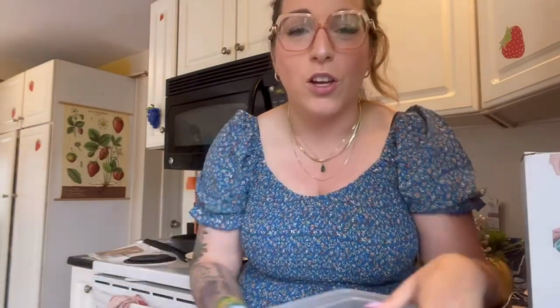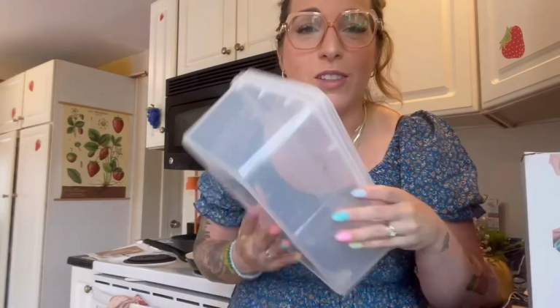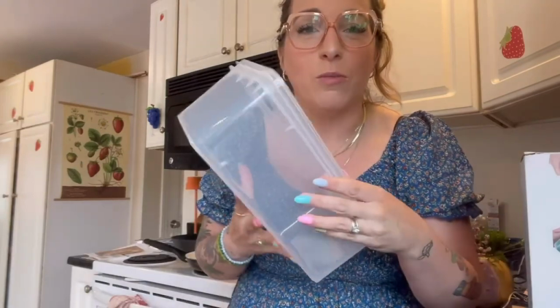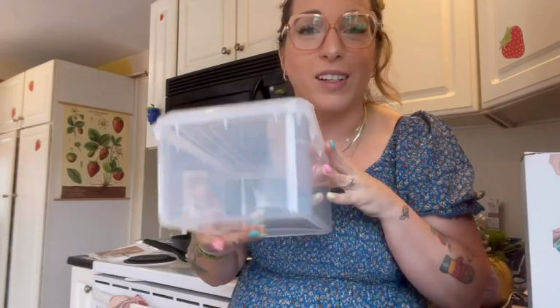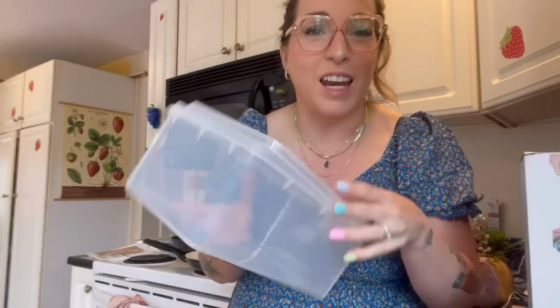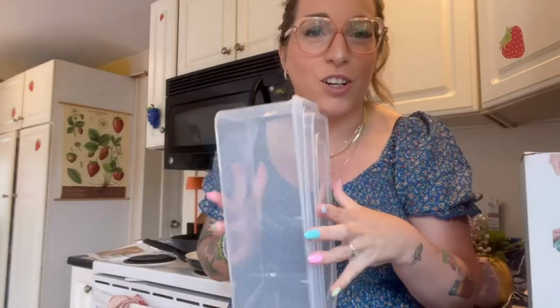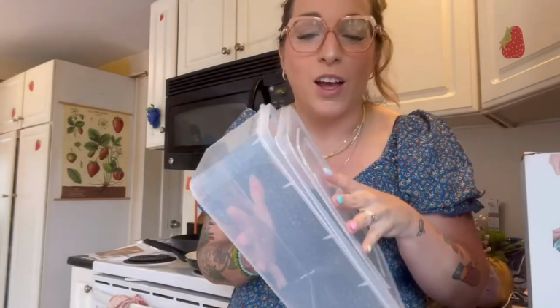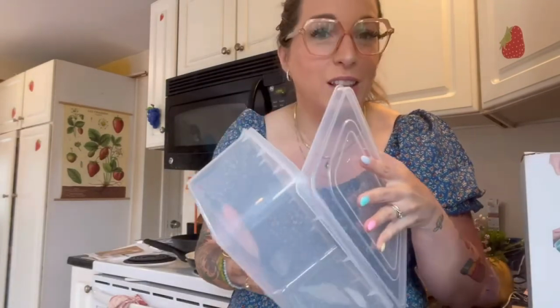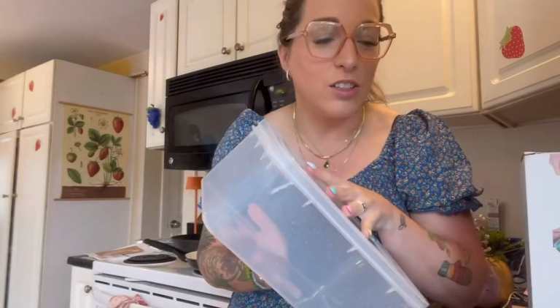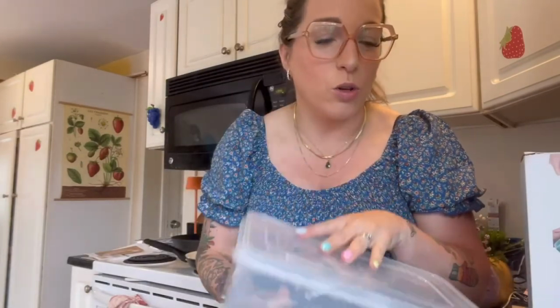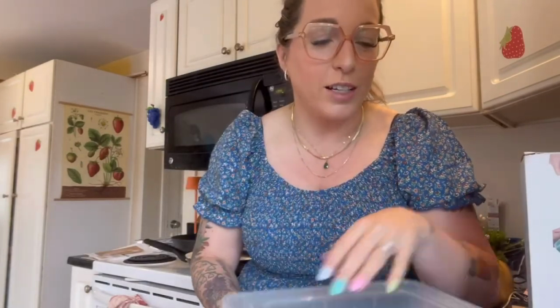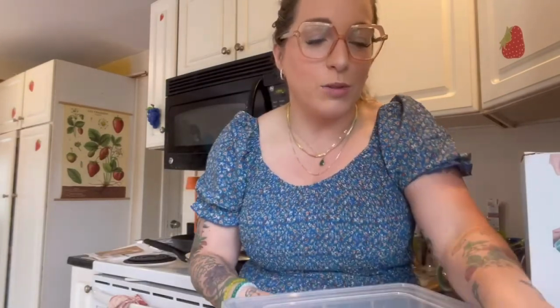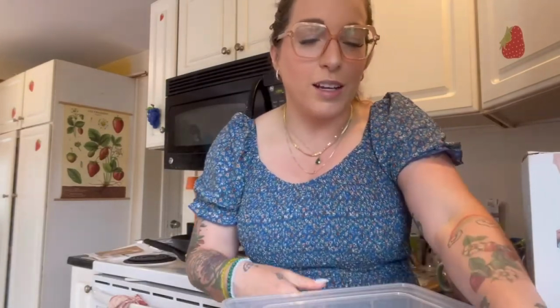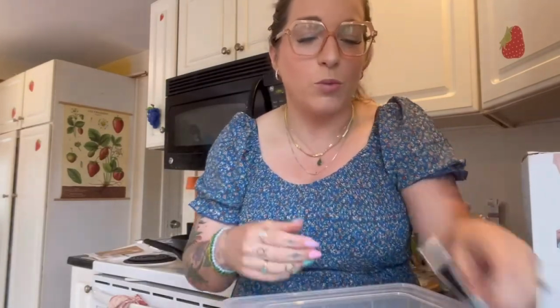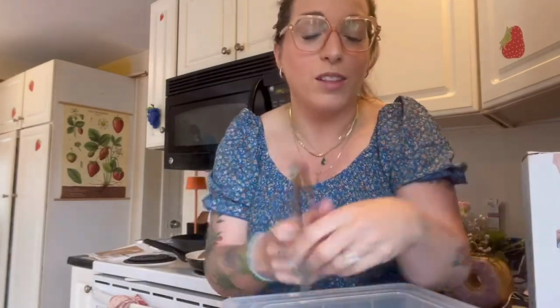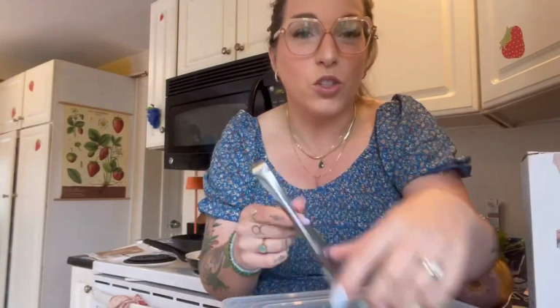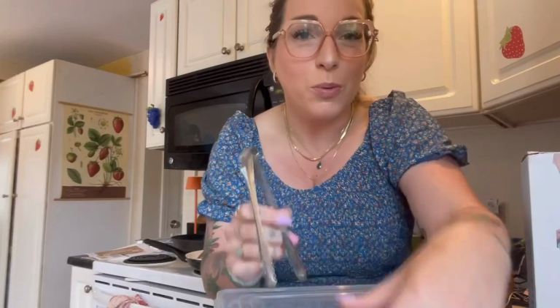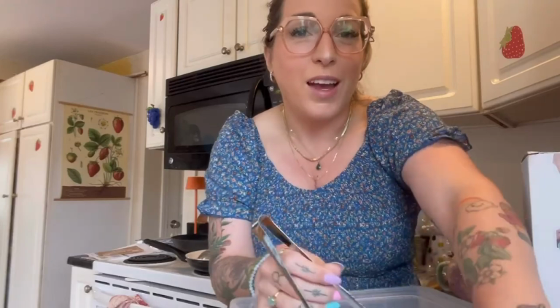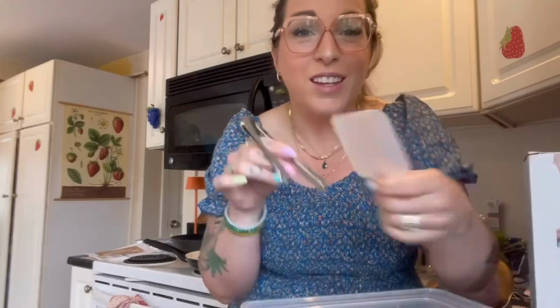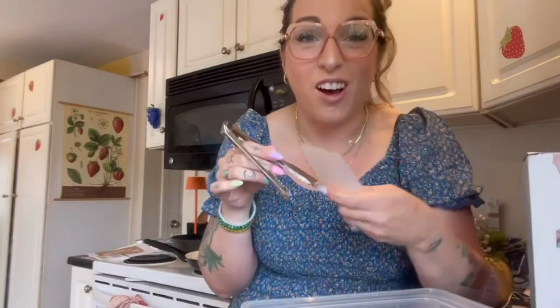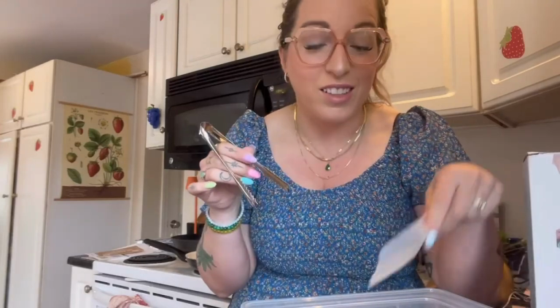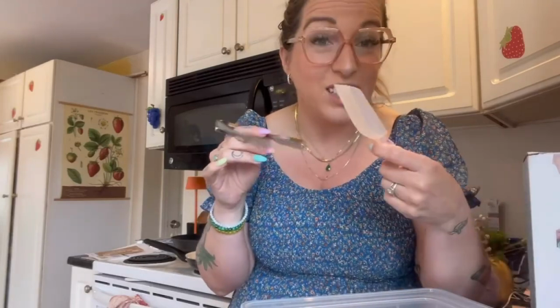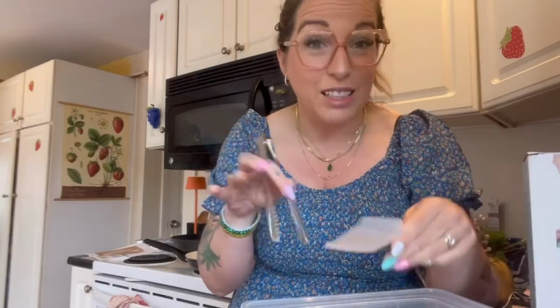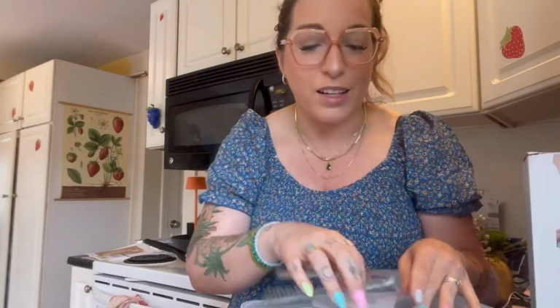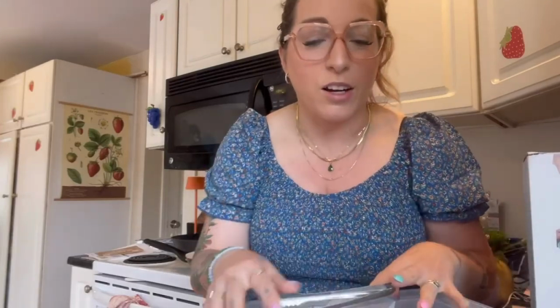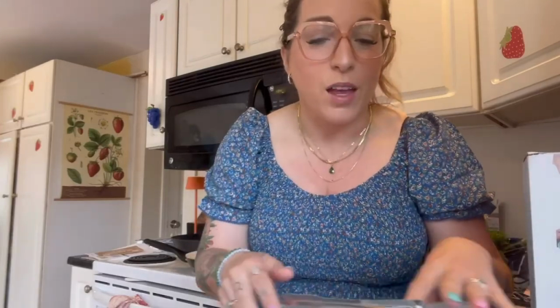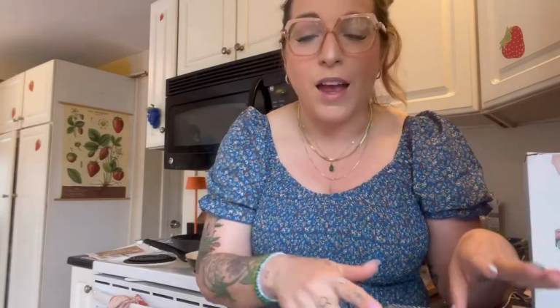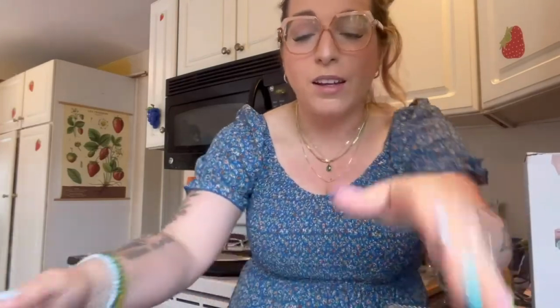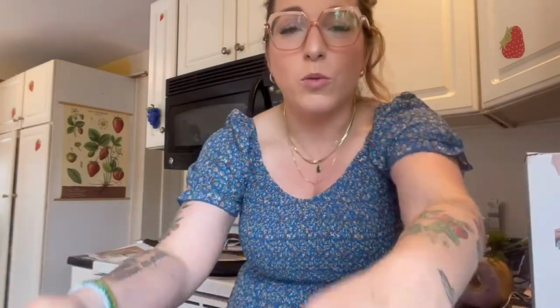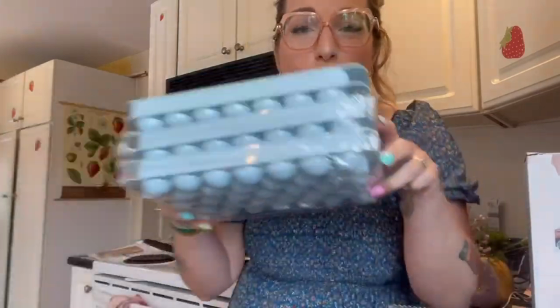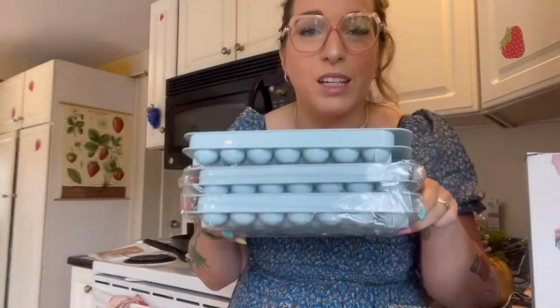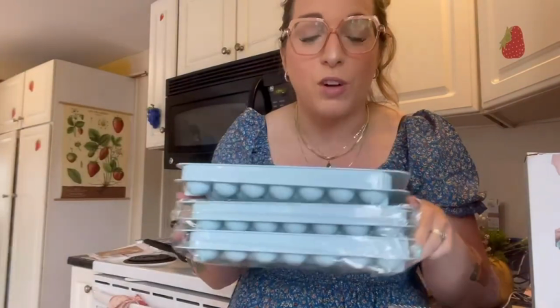So this comes with a container with a lid to store your ice cubes in. It comes with a scoop and tongs that you could just leave right in there, and then it comes with three trays.